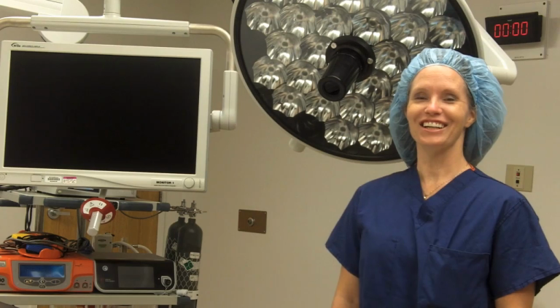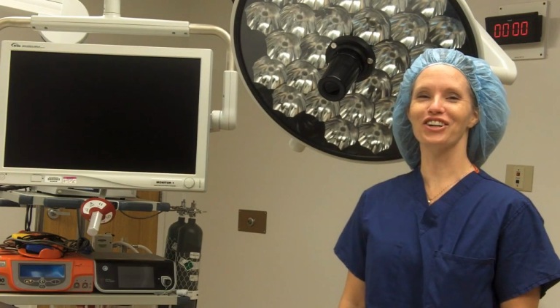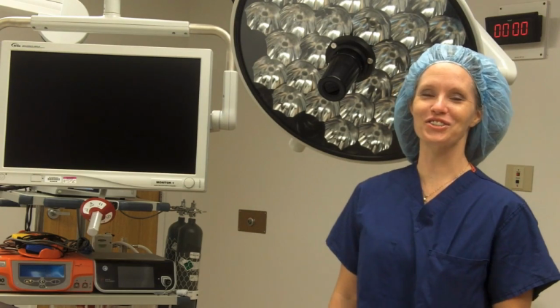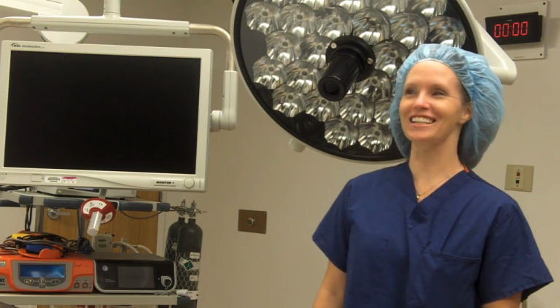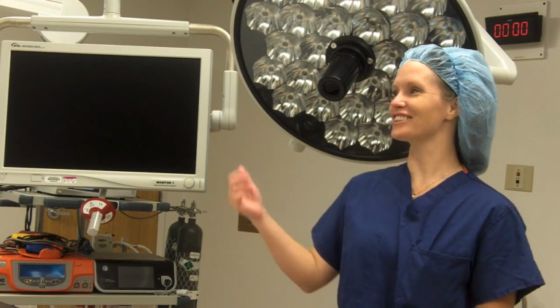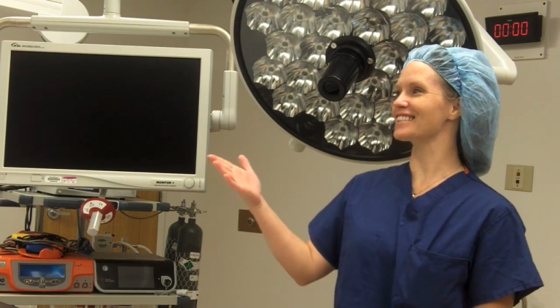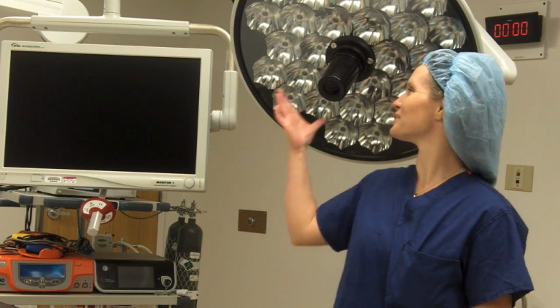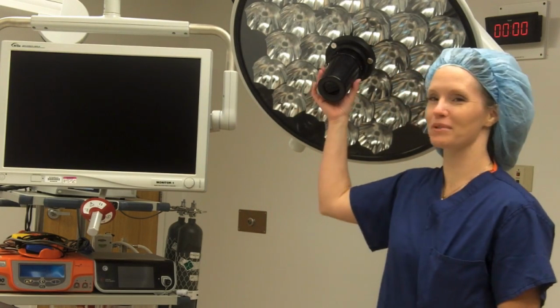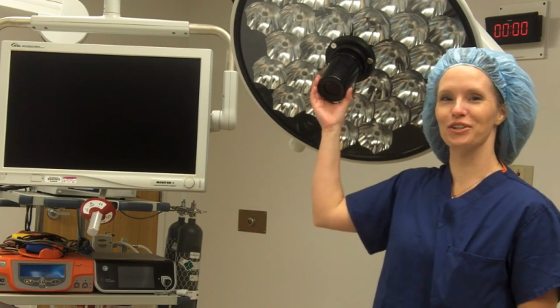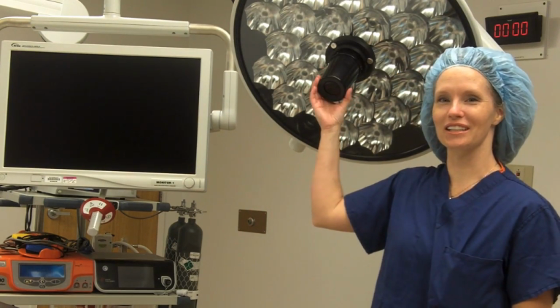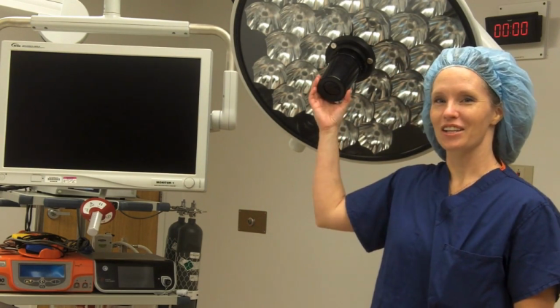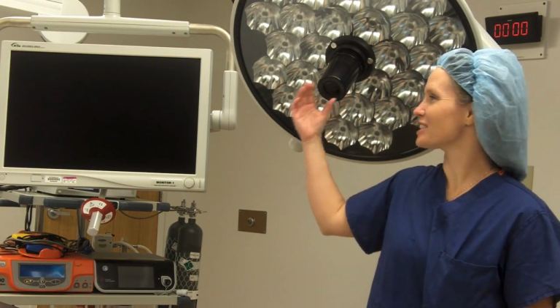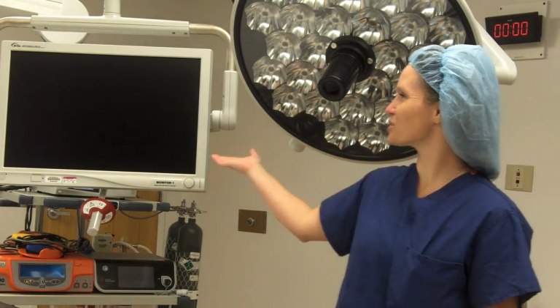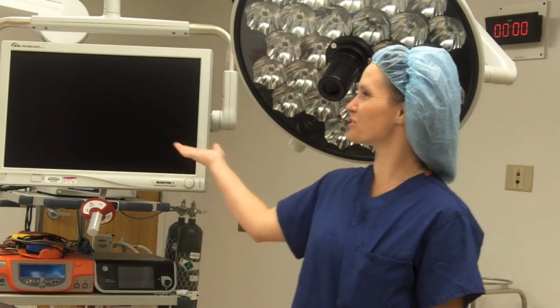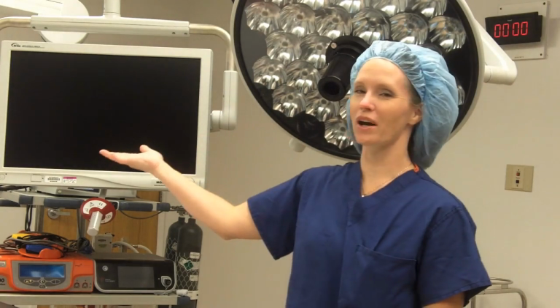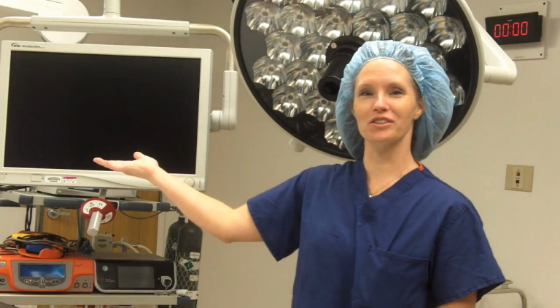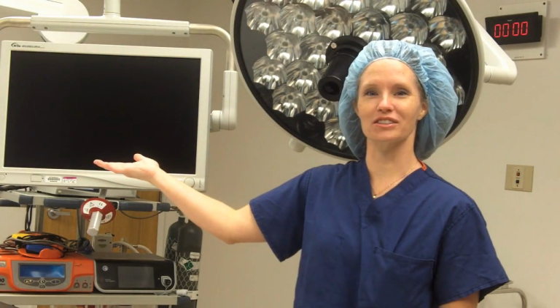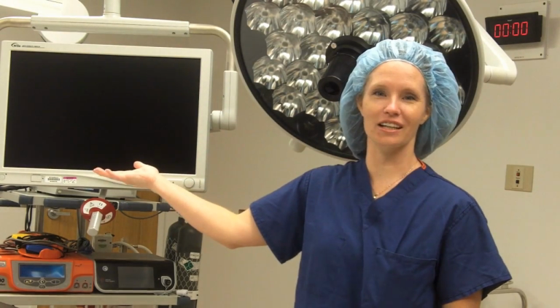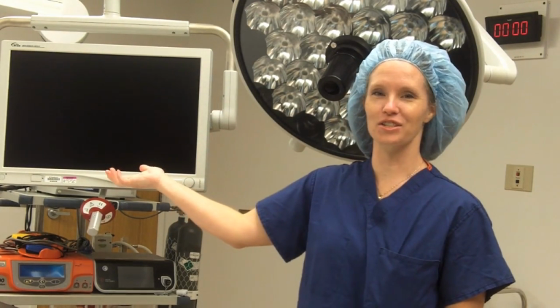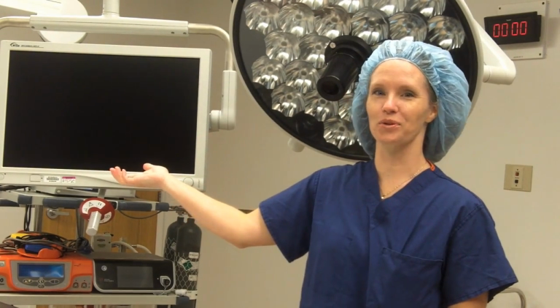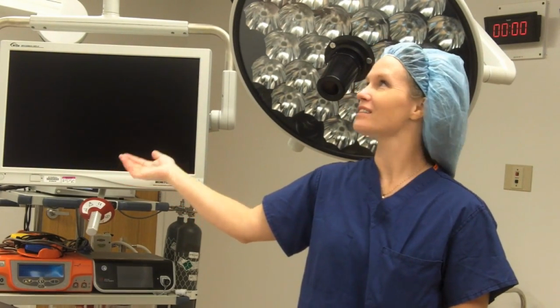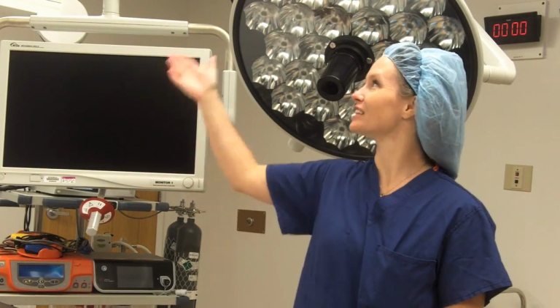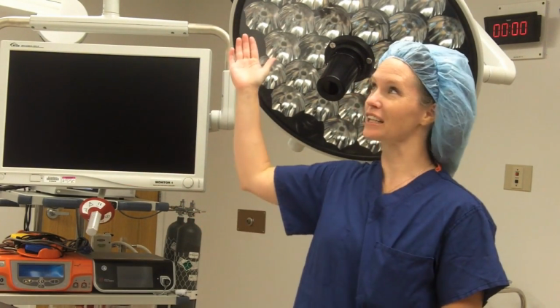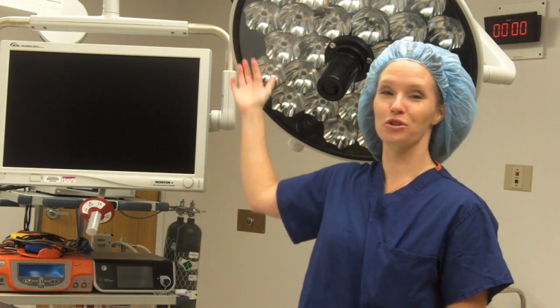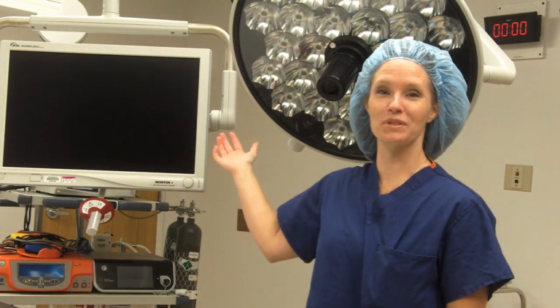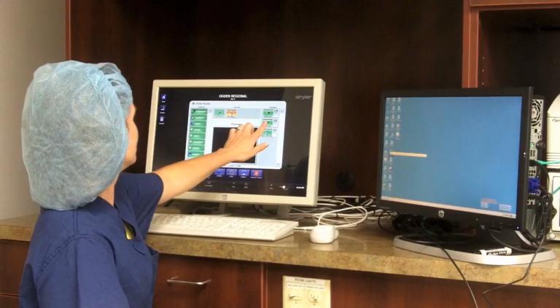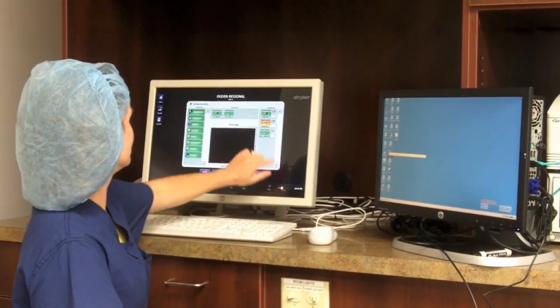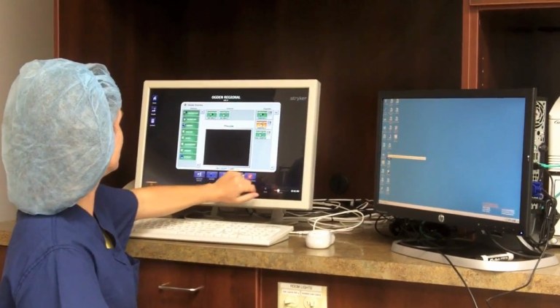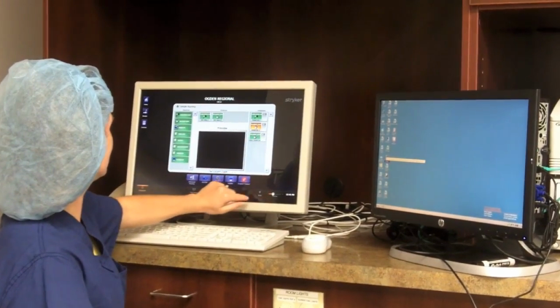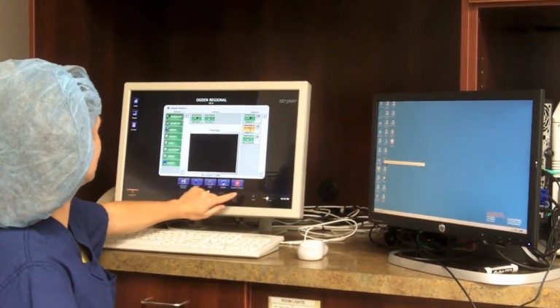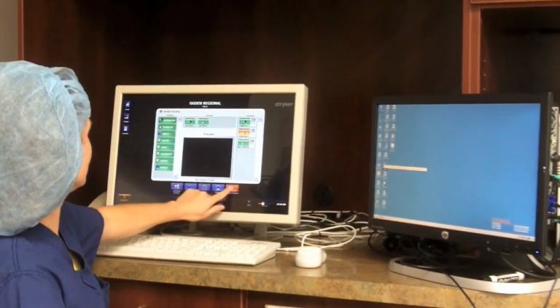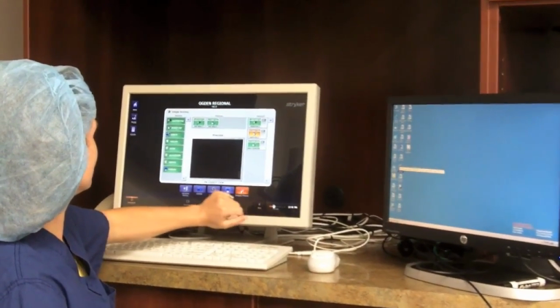Here are our new state-of-the-art lights with cameras included. They are attached to our two monitors that are dedicated to this room. They are all integrated into a boom system, all of which a nurse can control at her nursing station.